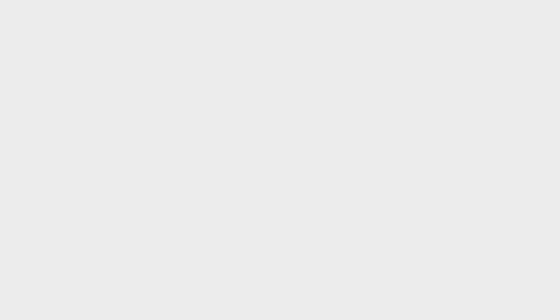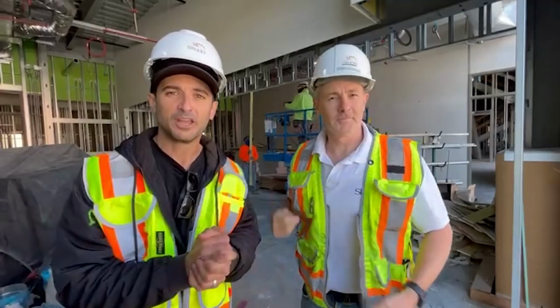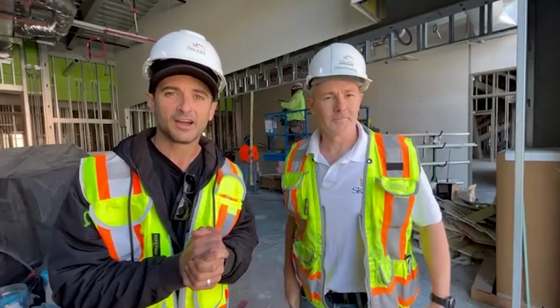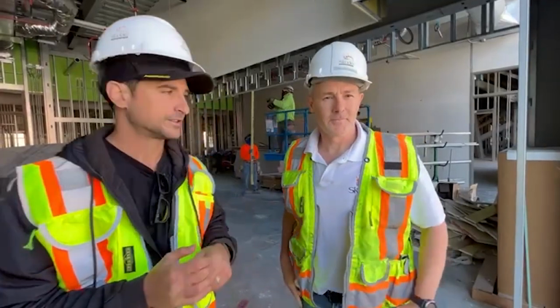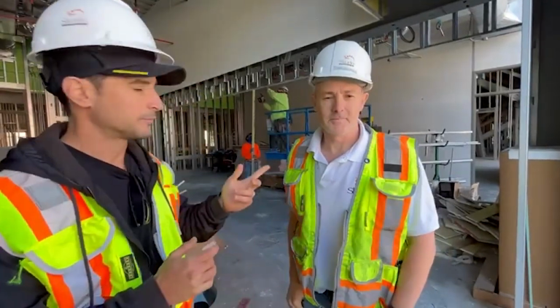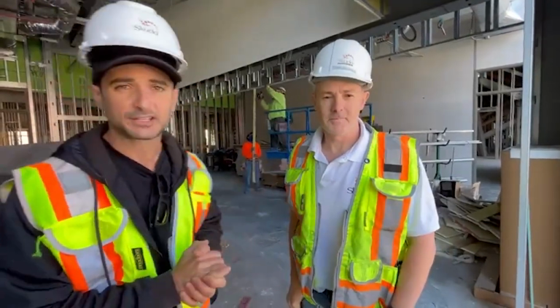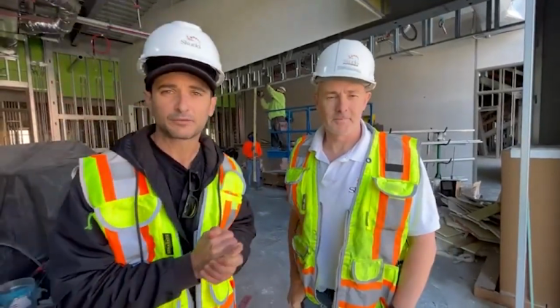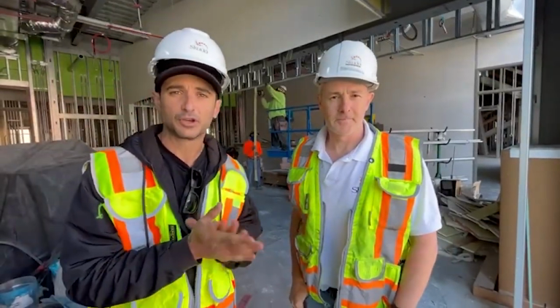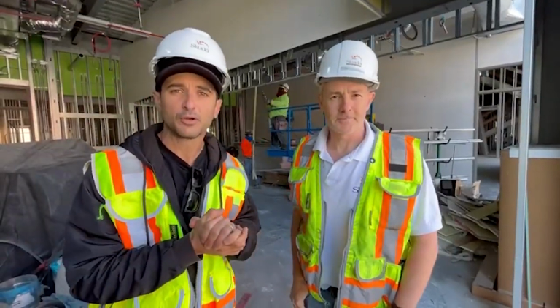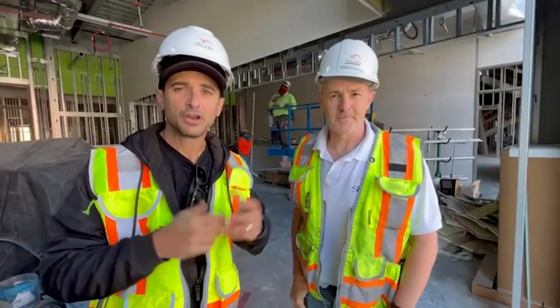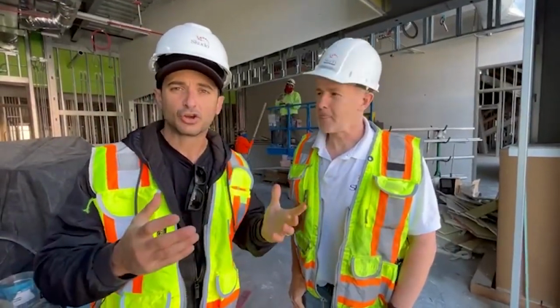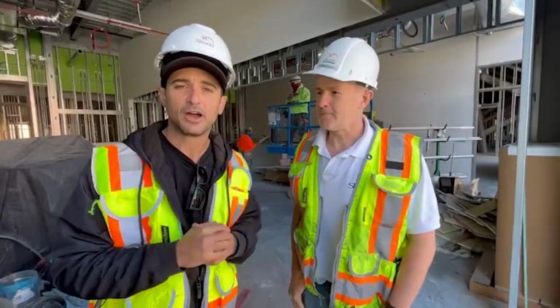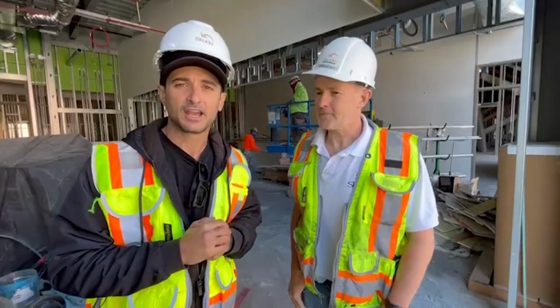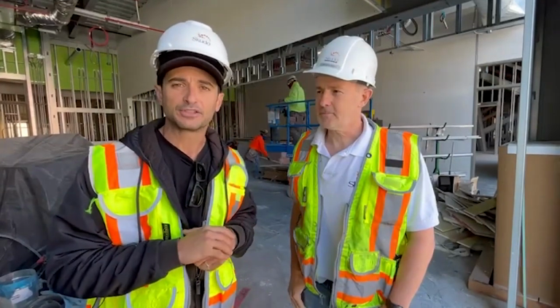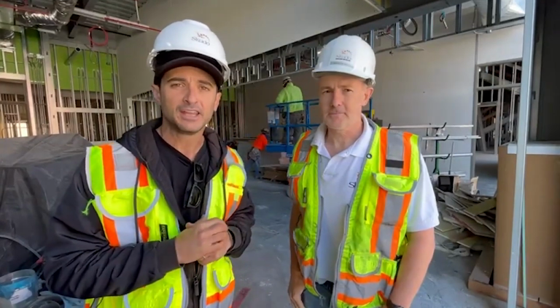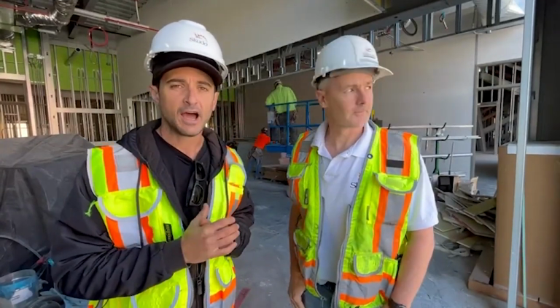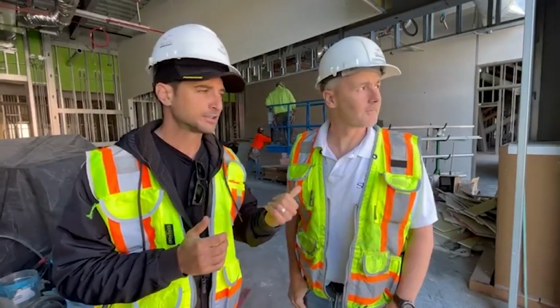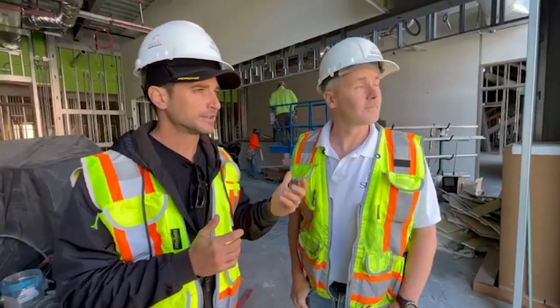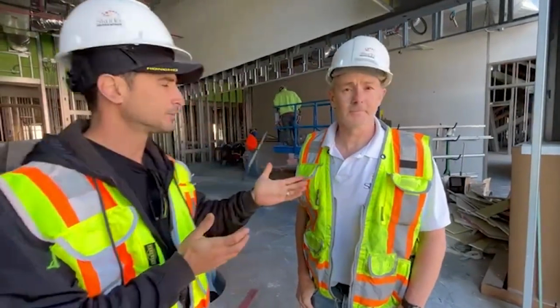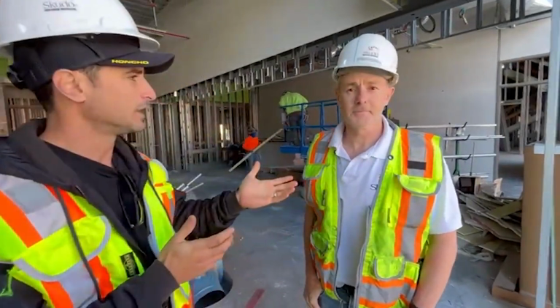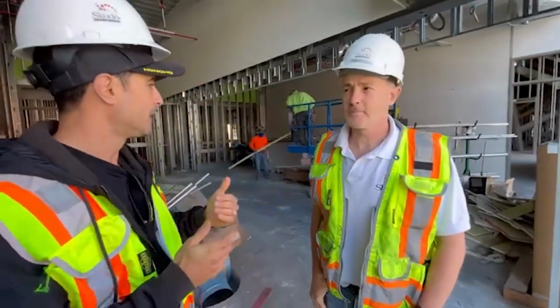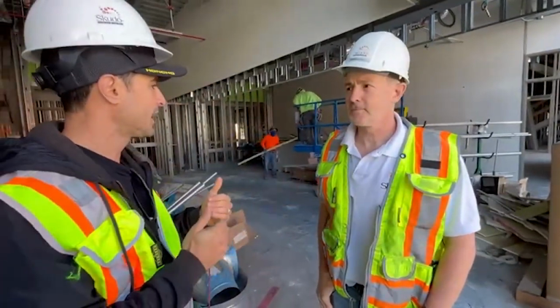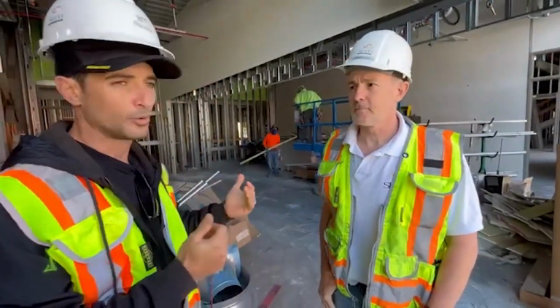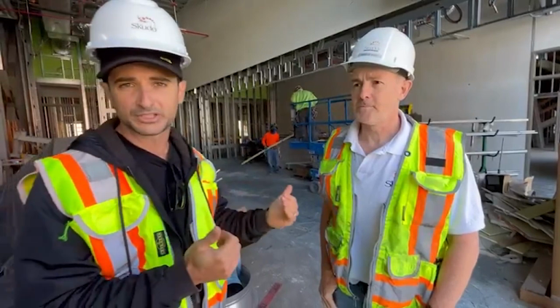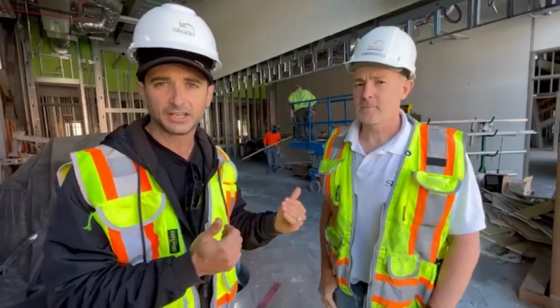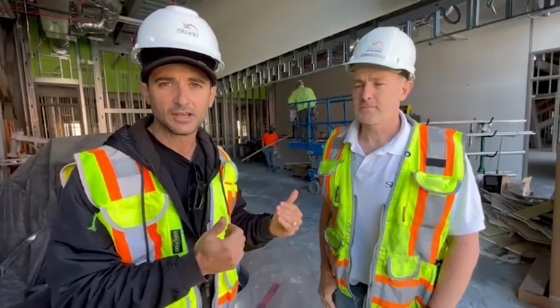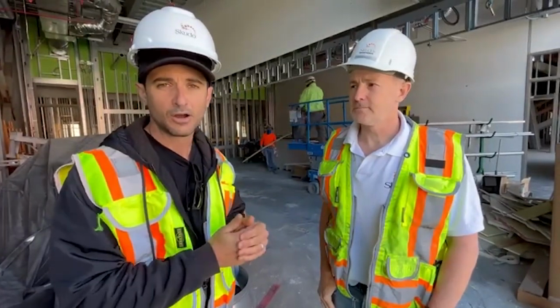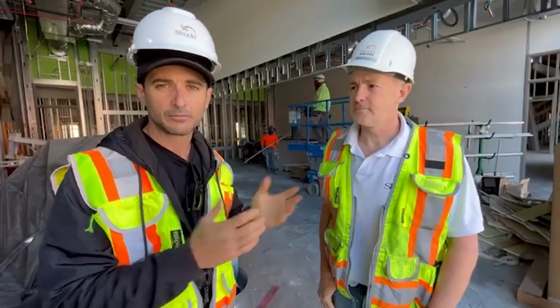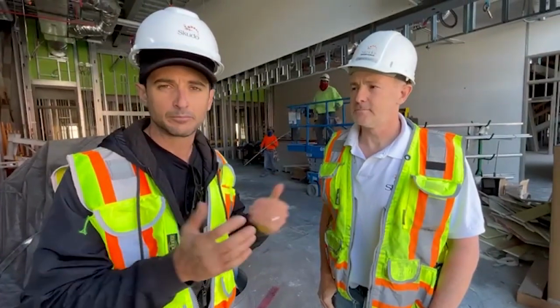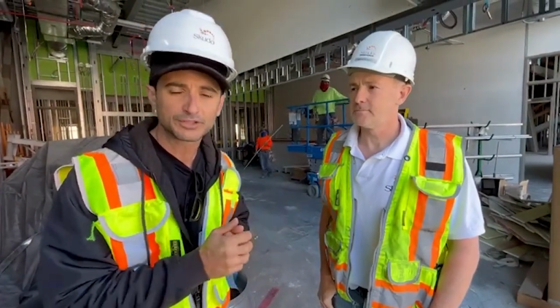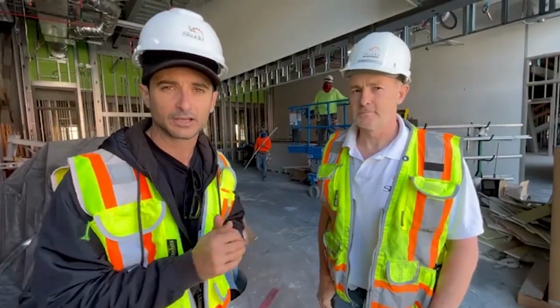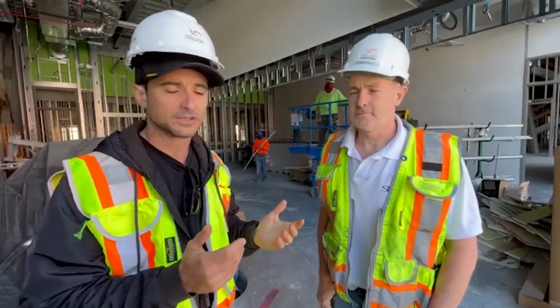Rob here. I've got Brennan Svent from Studo. We're here on a job site in San Jose. I just wanted to talk to Brennan a bit about how important protection is on all sites that we visit.